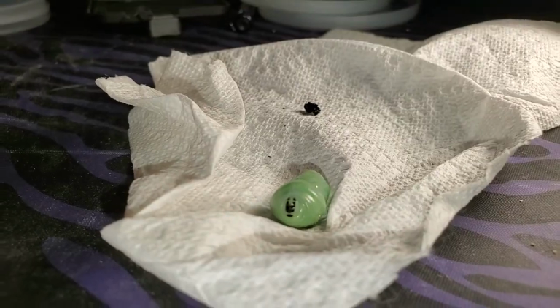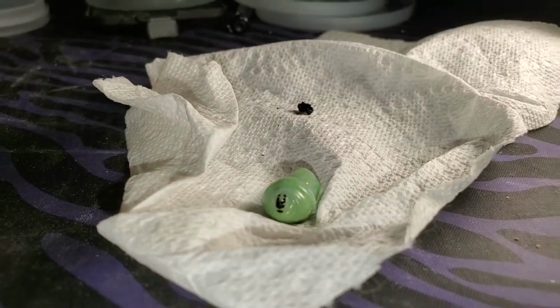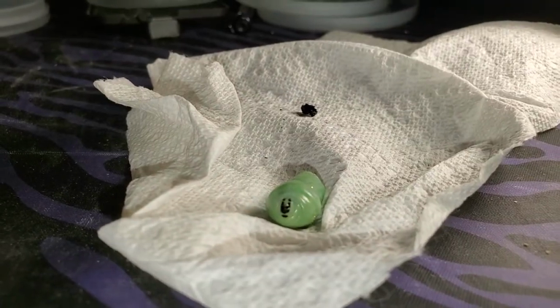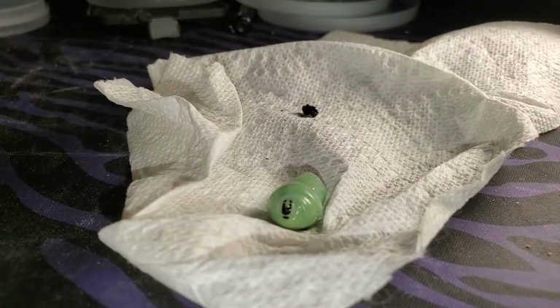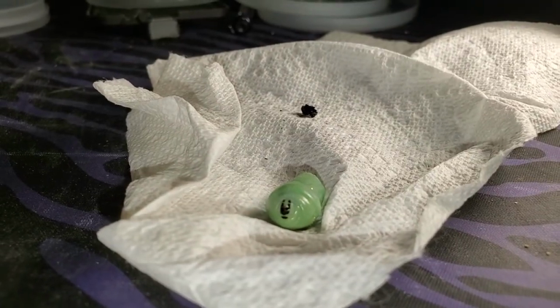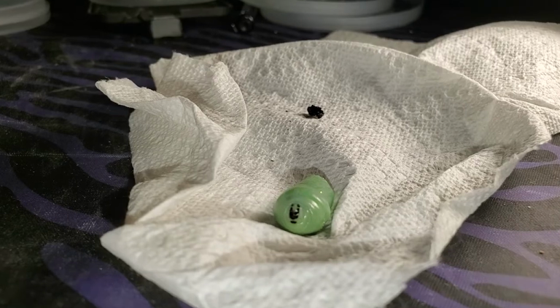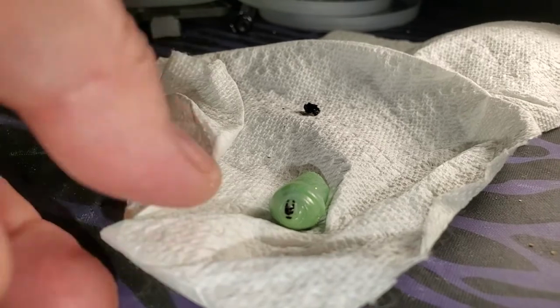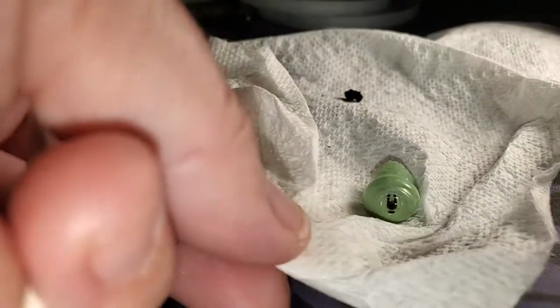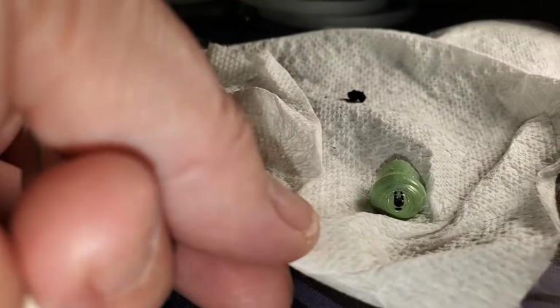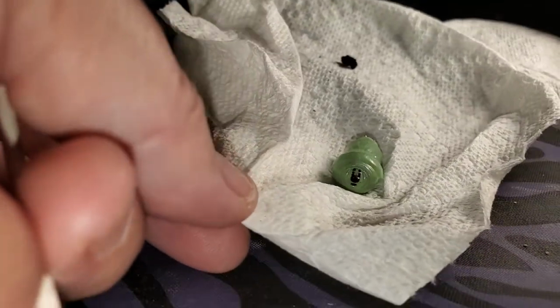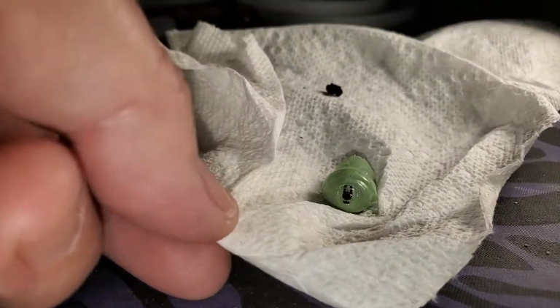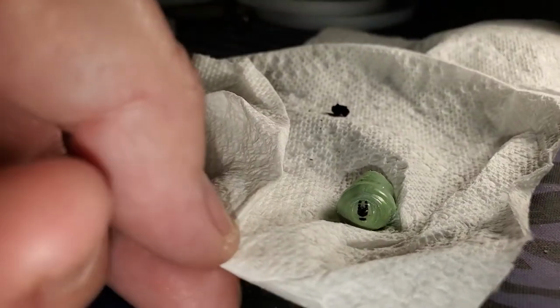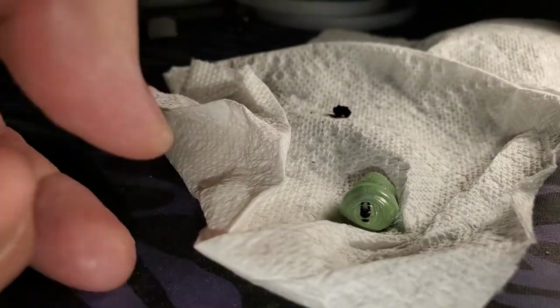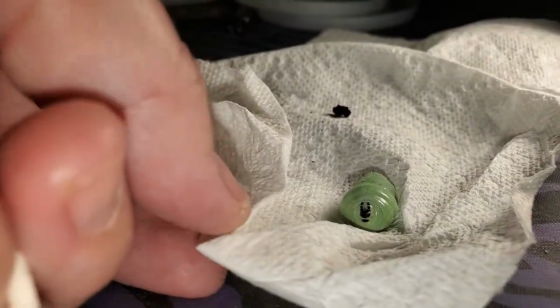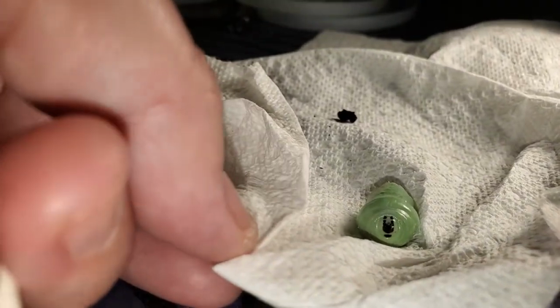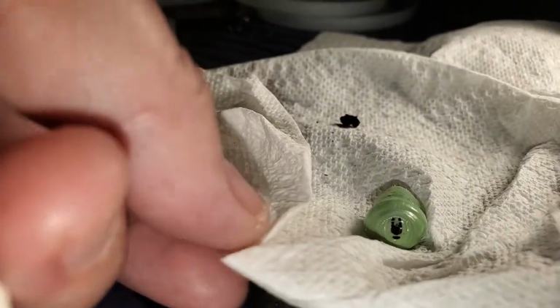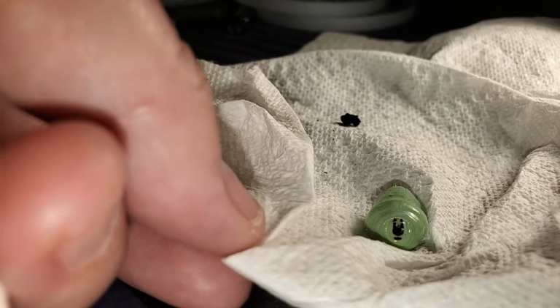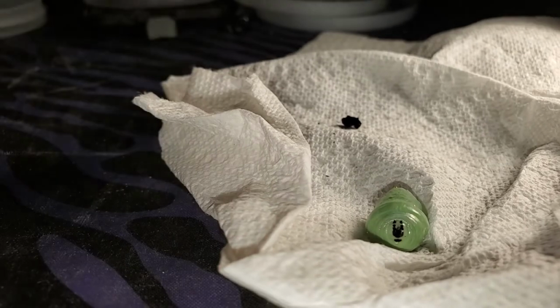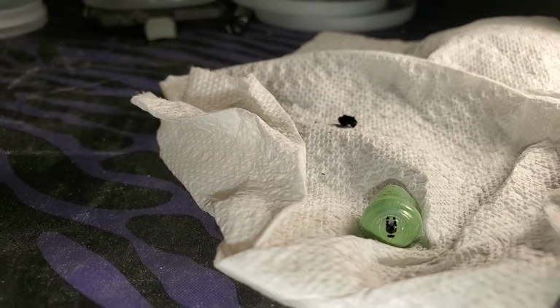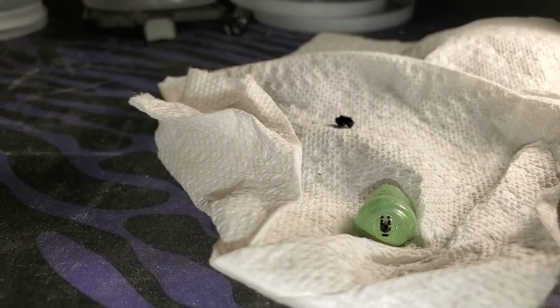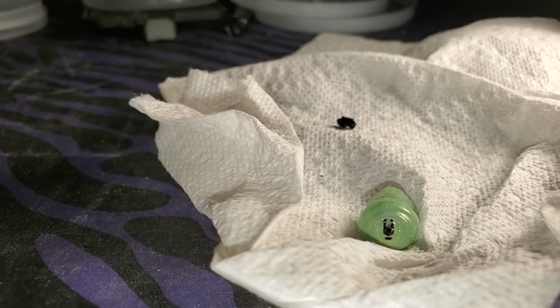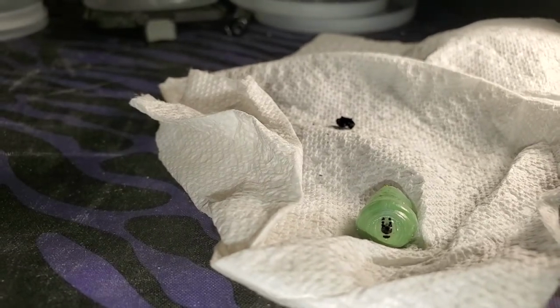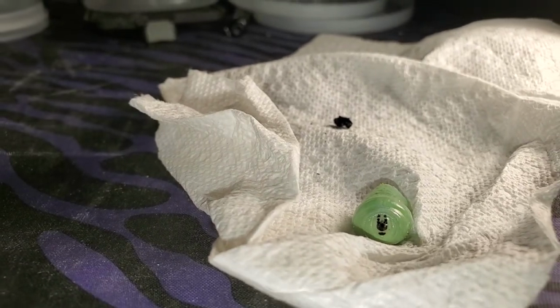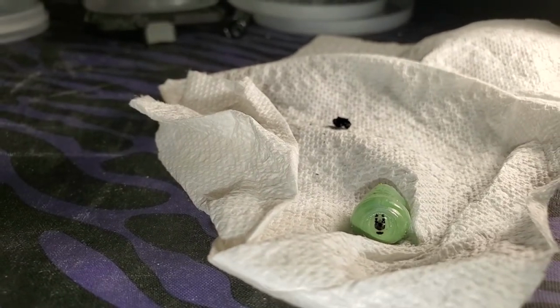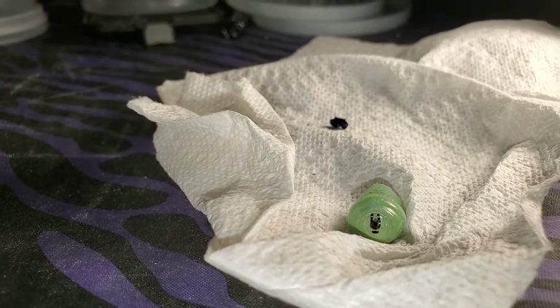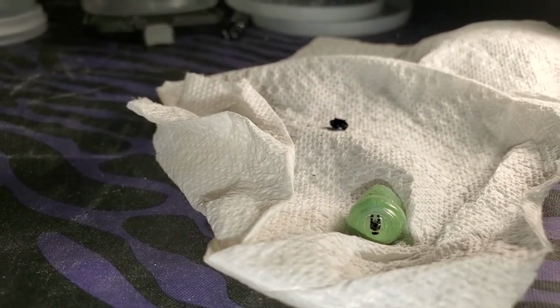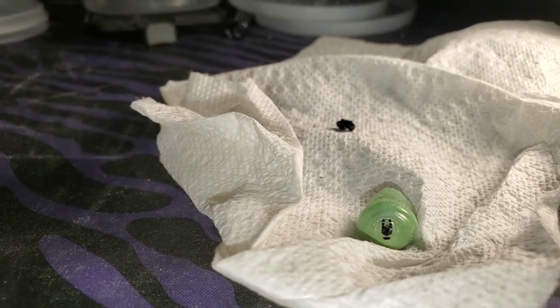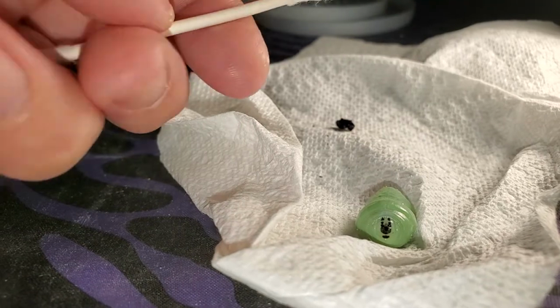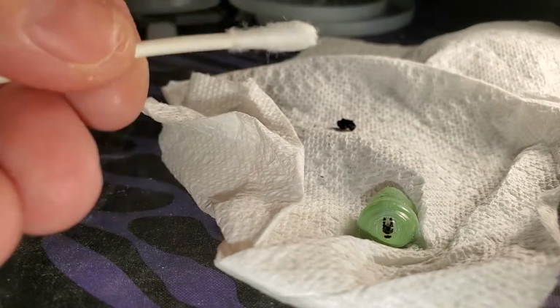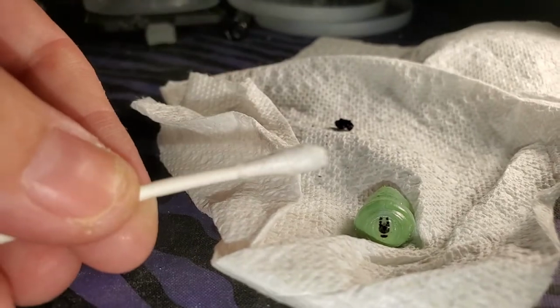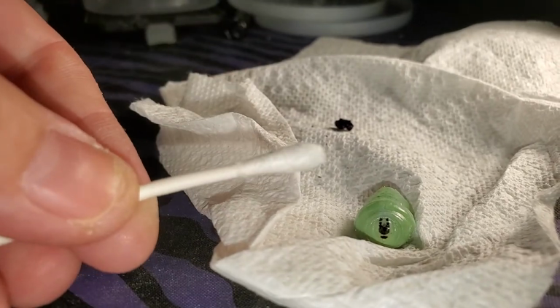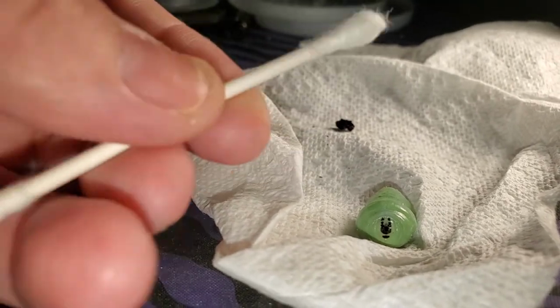I would like to hang it up, but I can't use the tape method because there is no silk pad to attach the tape to, so I'm going to use the q-tip method.